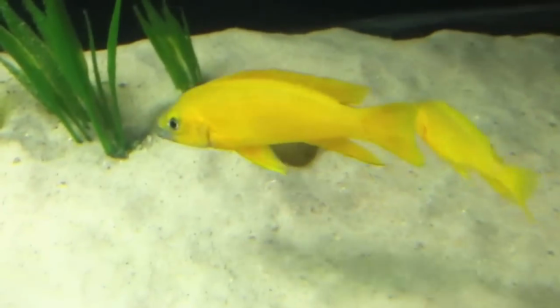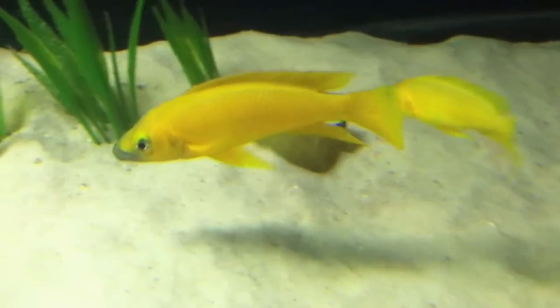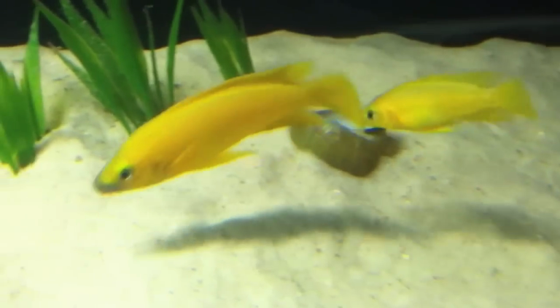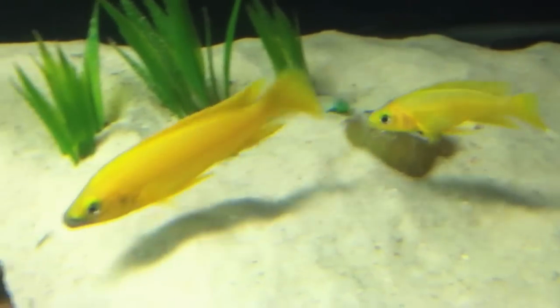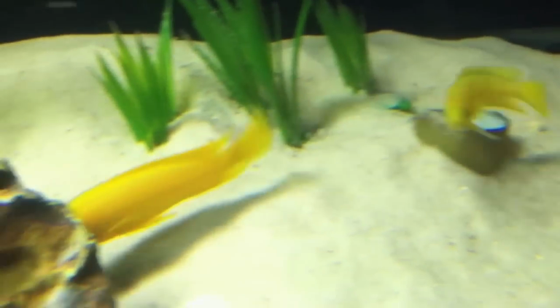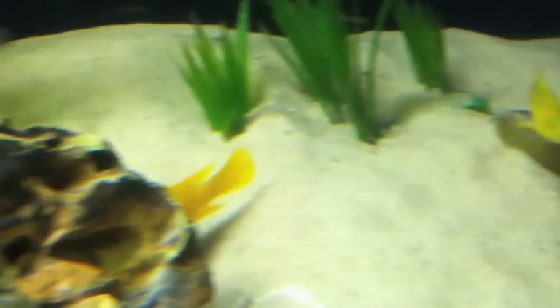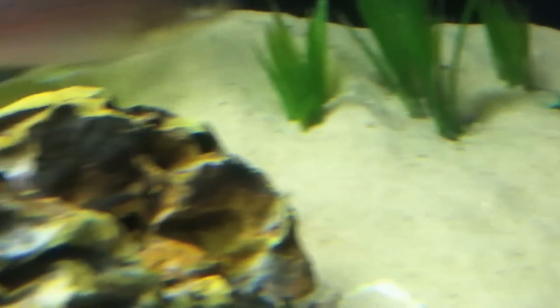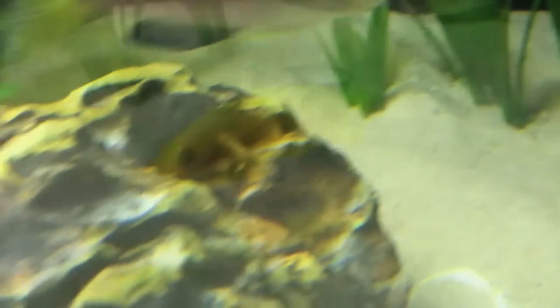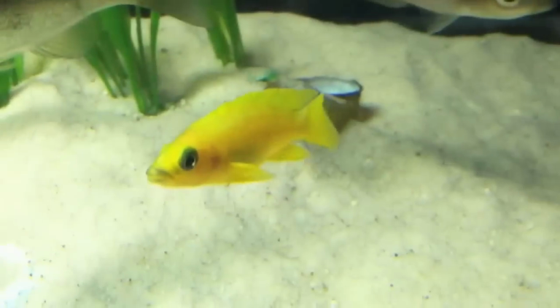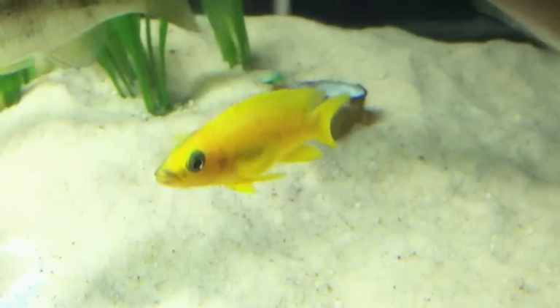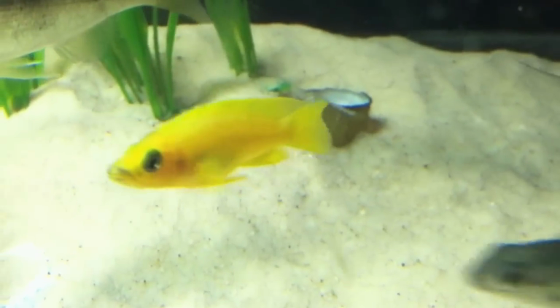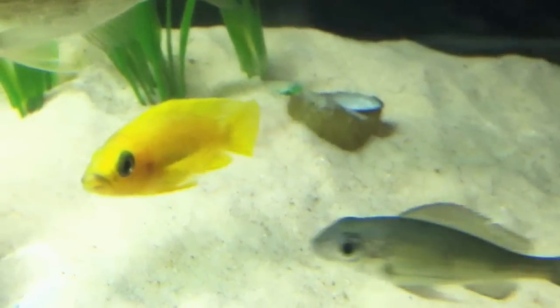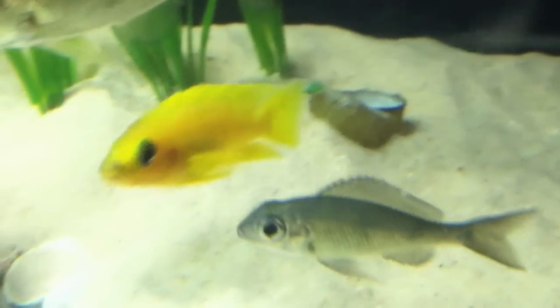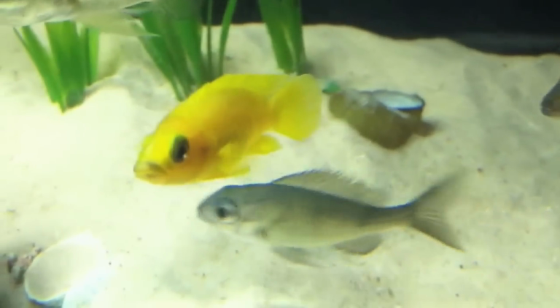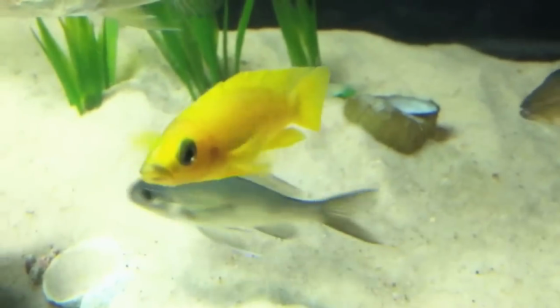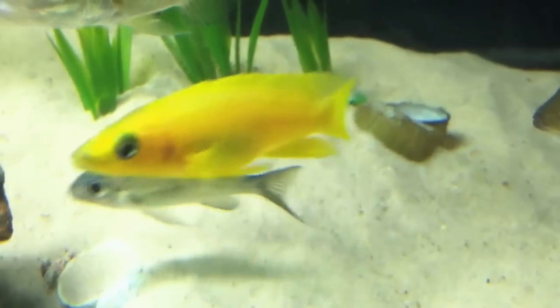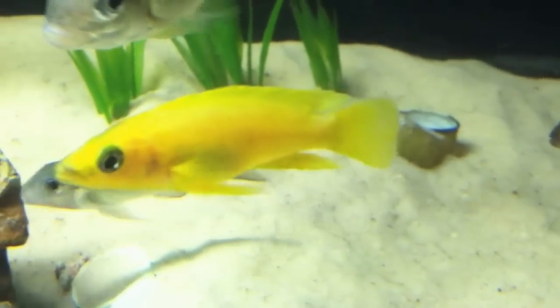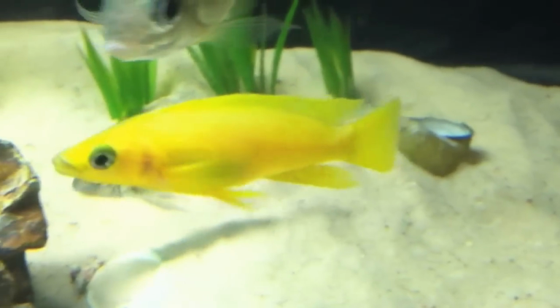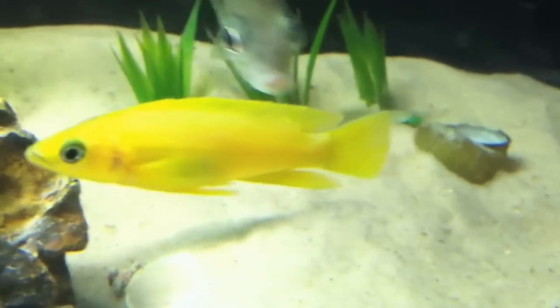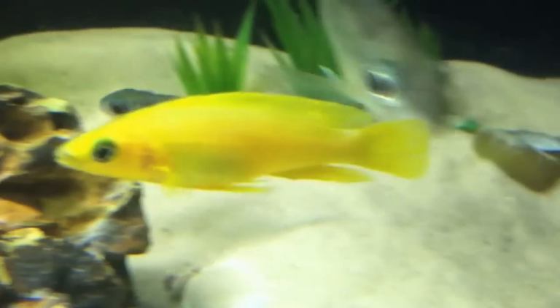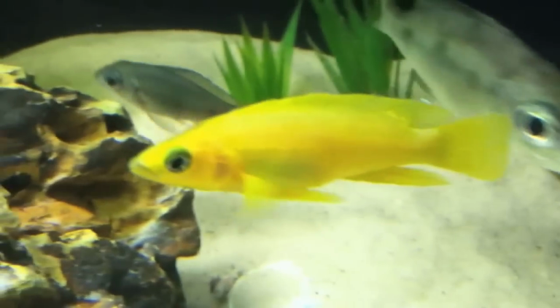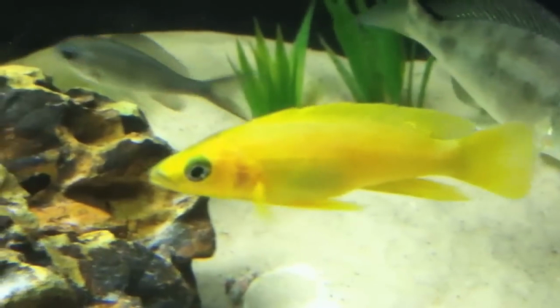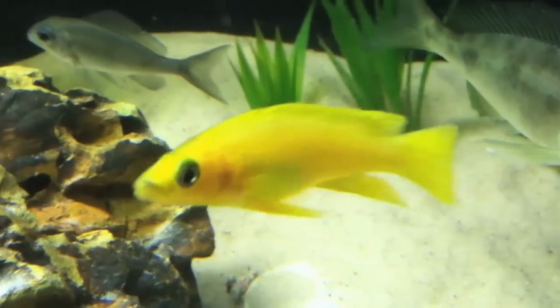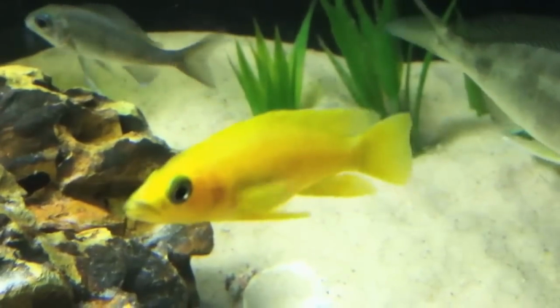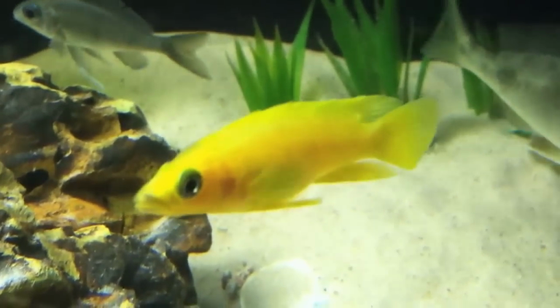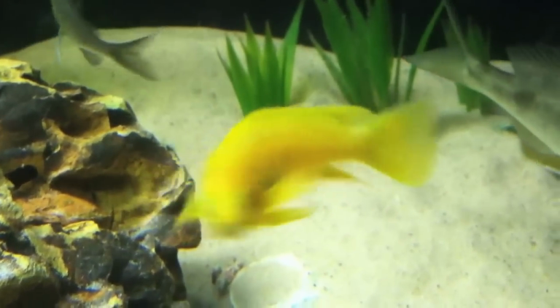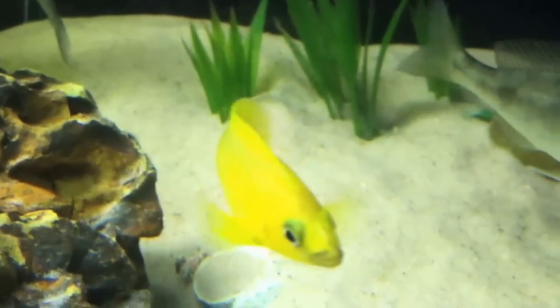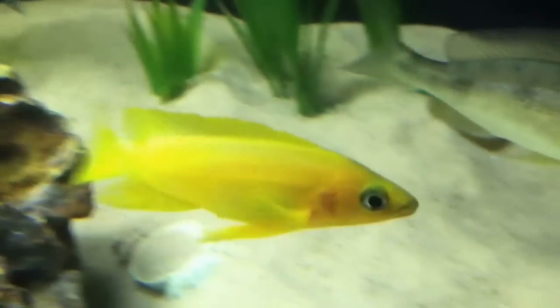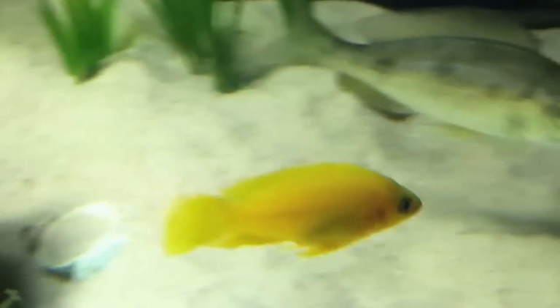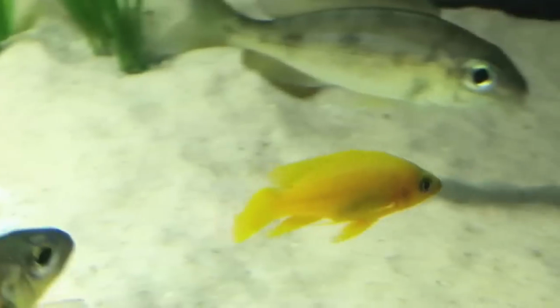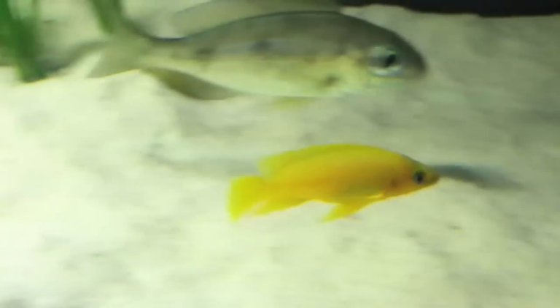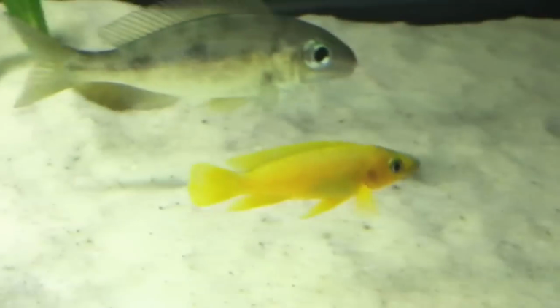Like their Neolamprologus relatives, these fish are carnivores and are mildly aggressive. Be careful when keeping more than a pair of lelupi together, because they are known to be more aggressive around conspecifics.